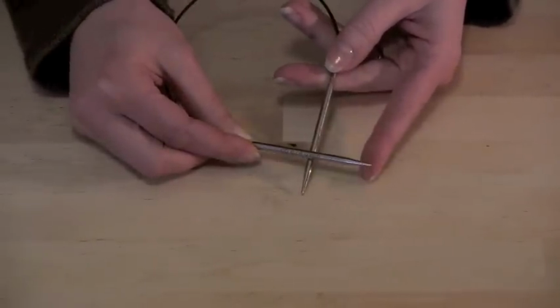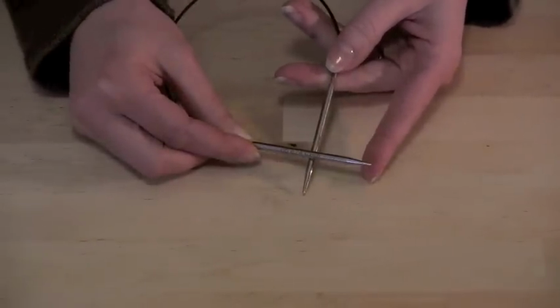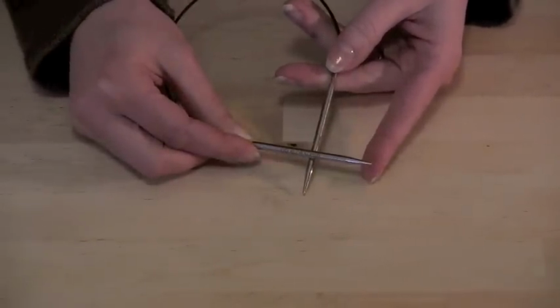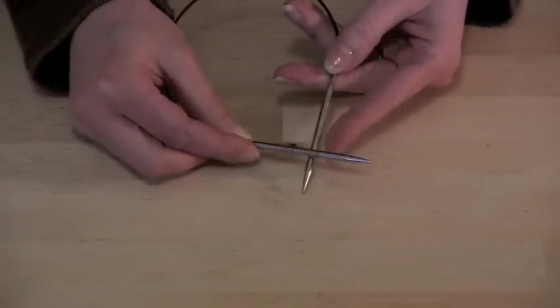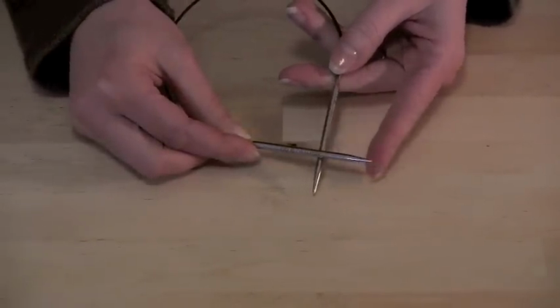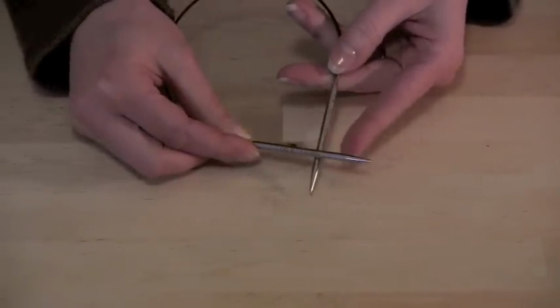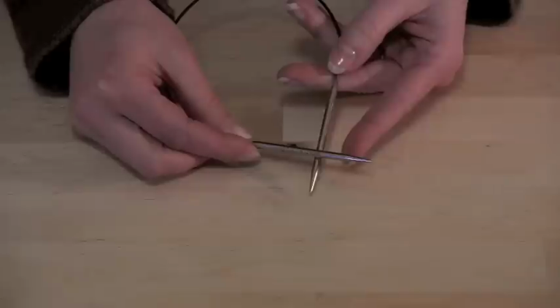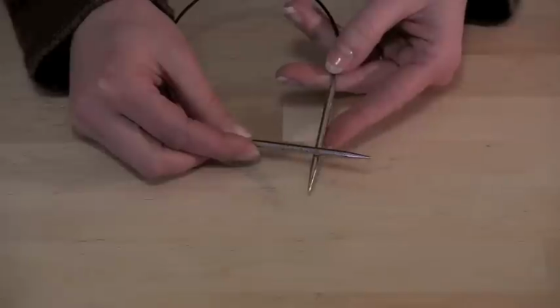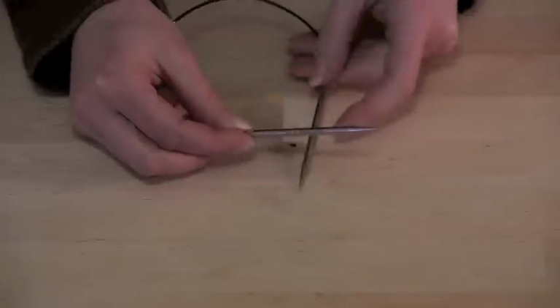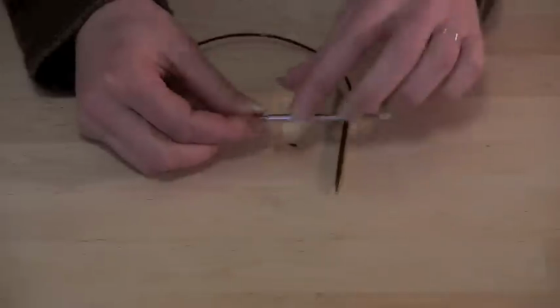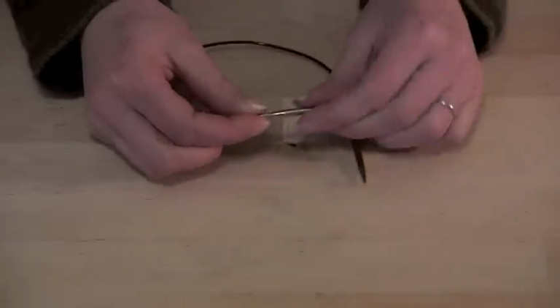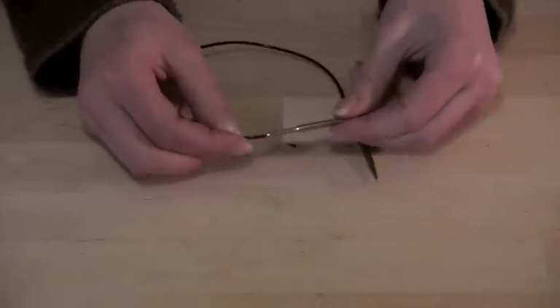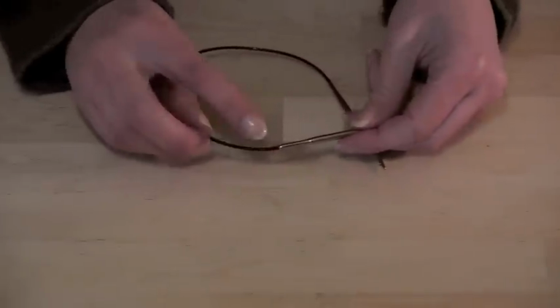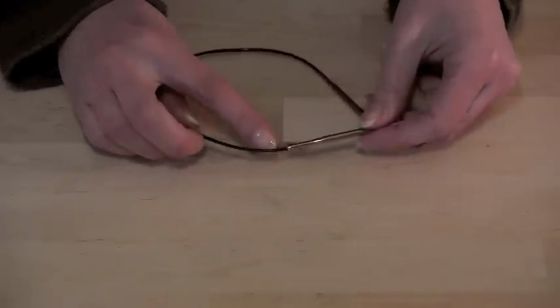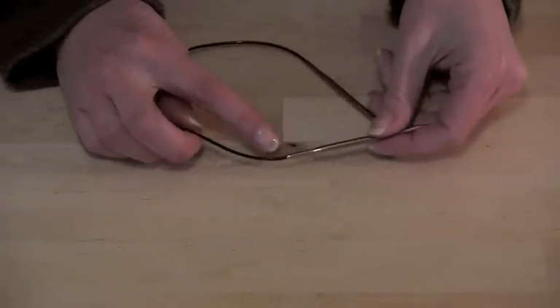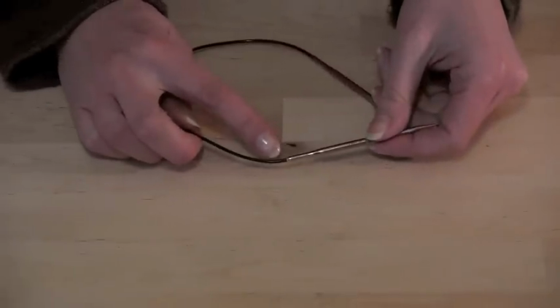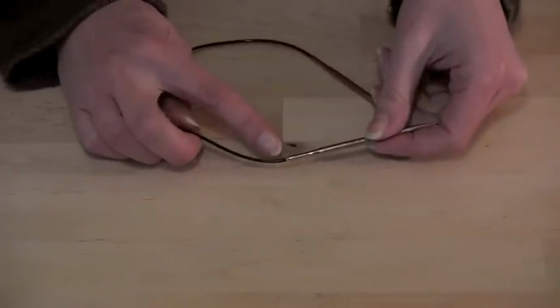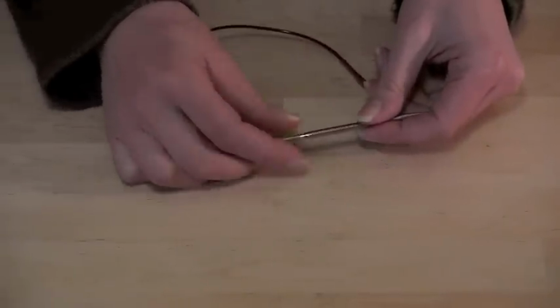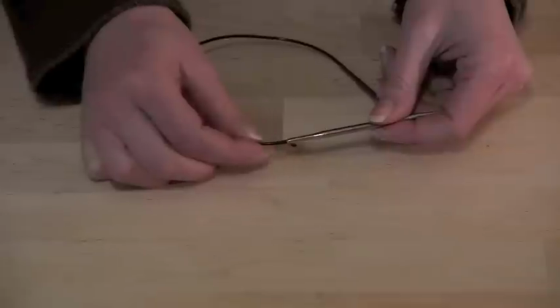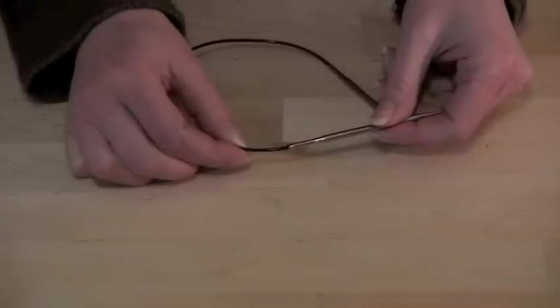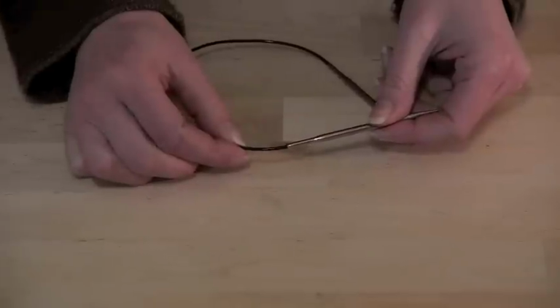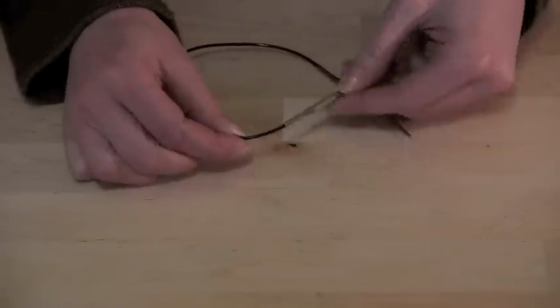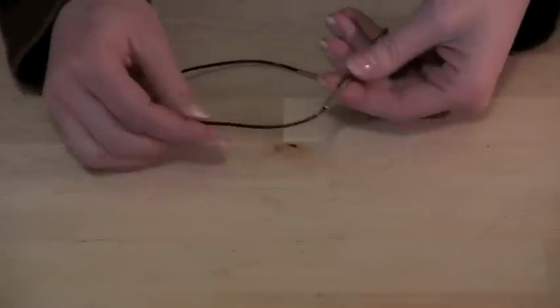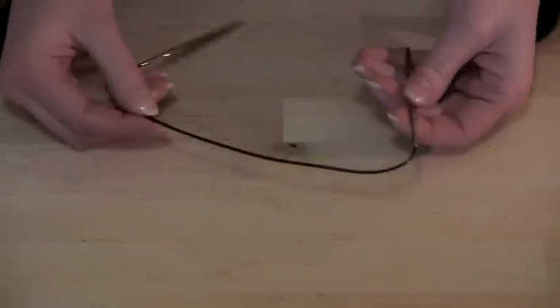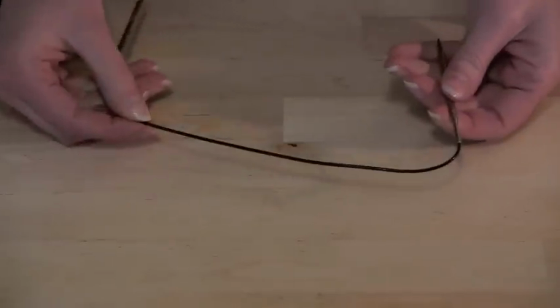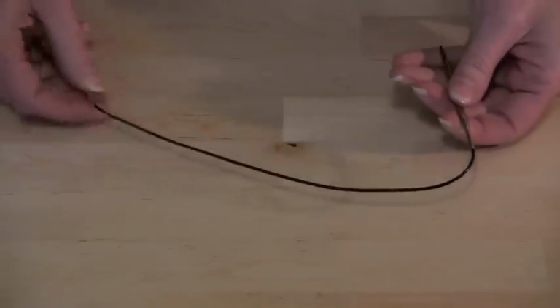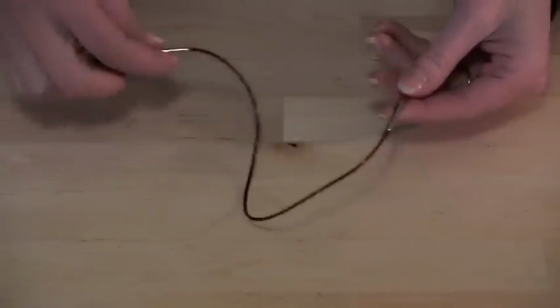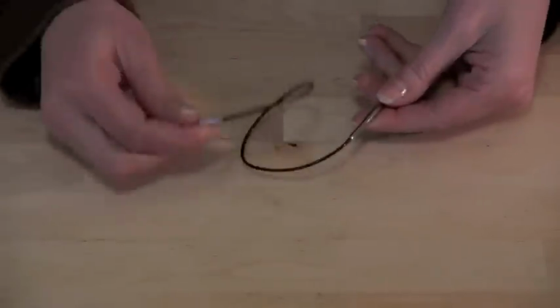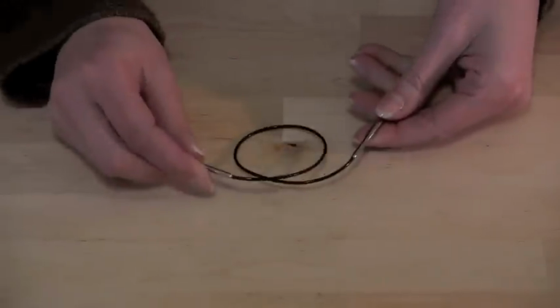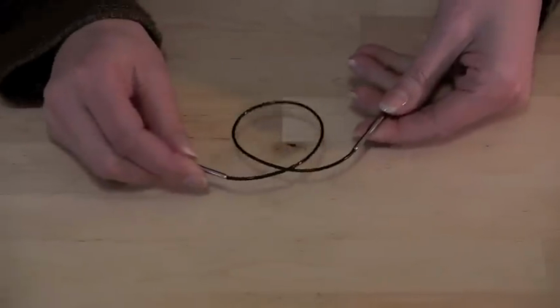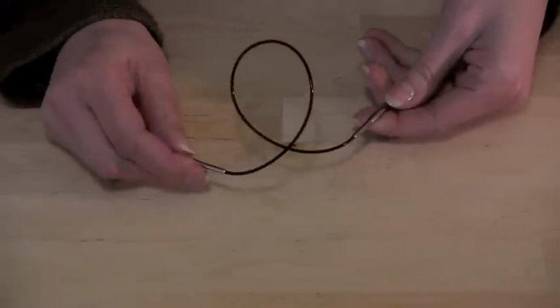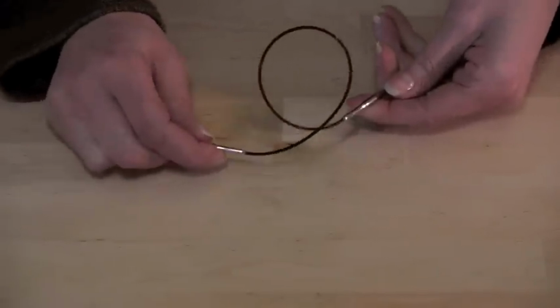They gradually taper to a nice sharp point. Novas cables offer smooth joins with an easy glide. The cords are flexible with no kinking or snagging.